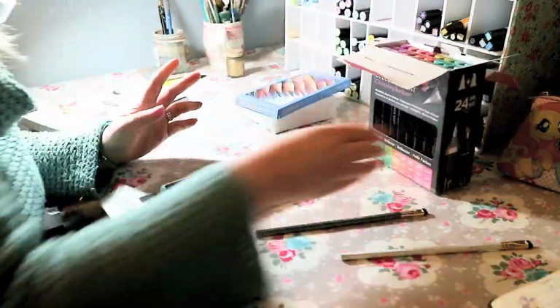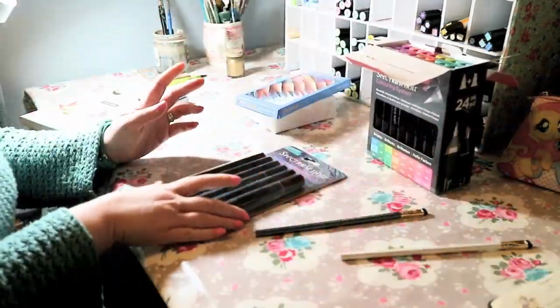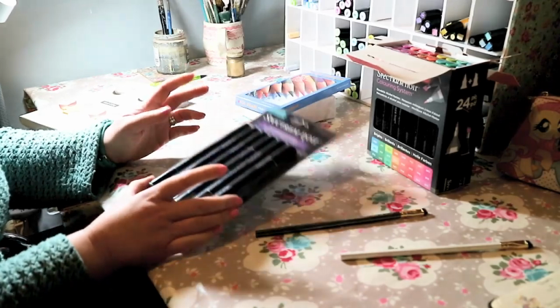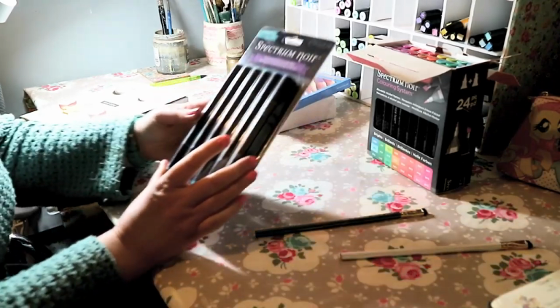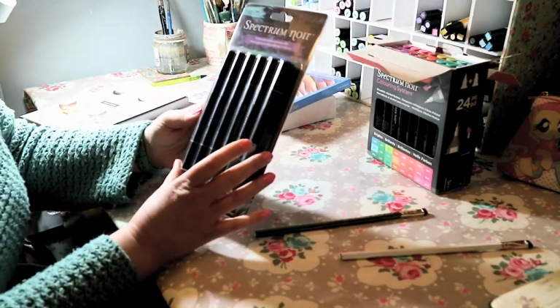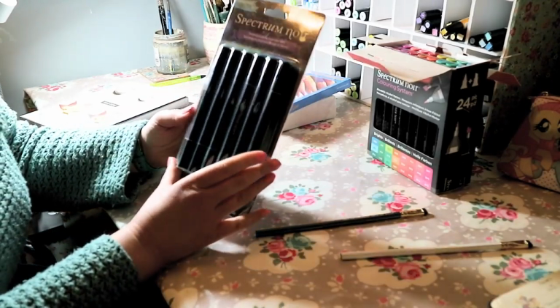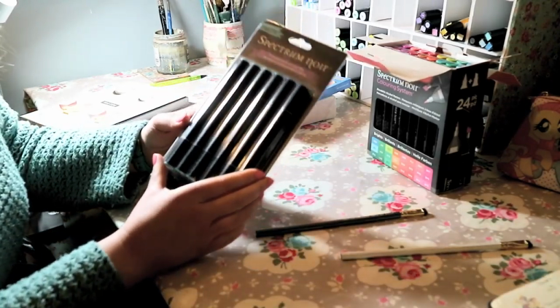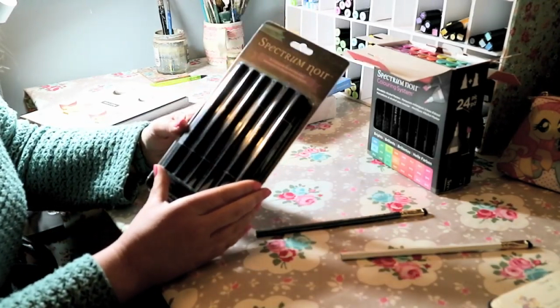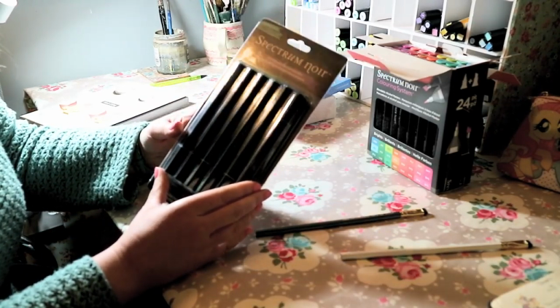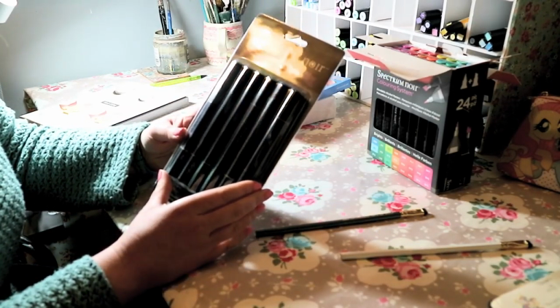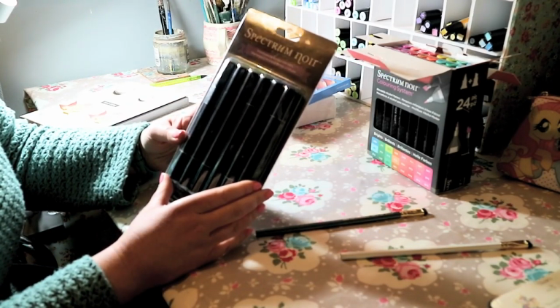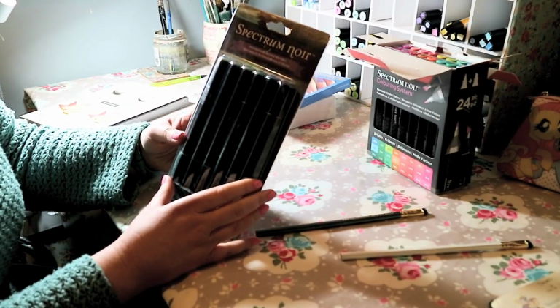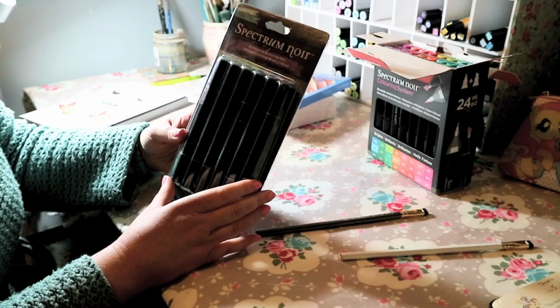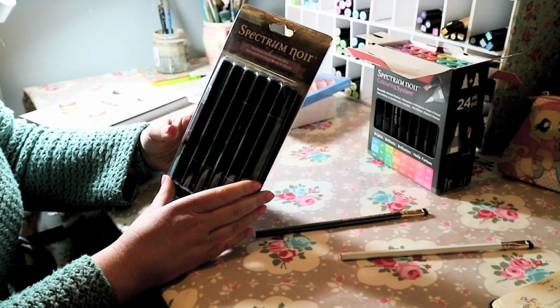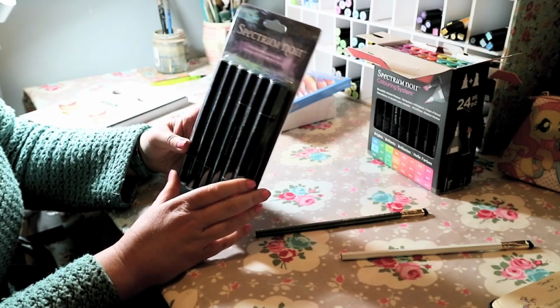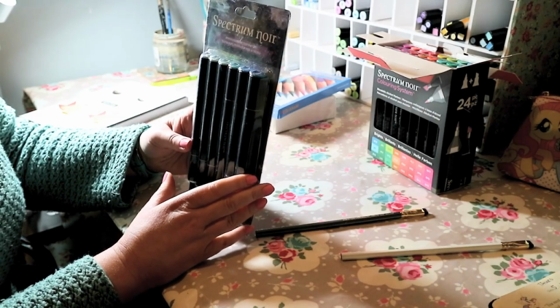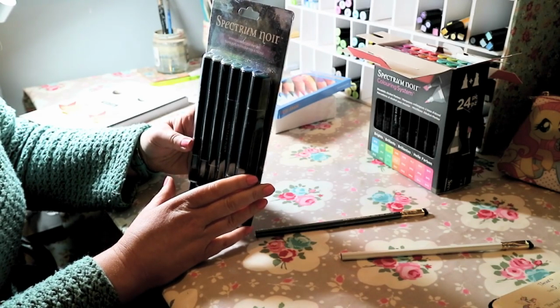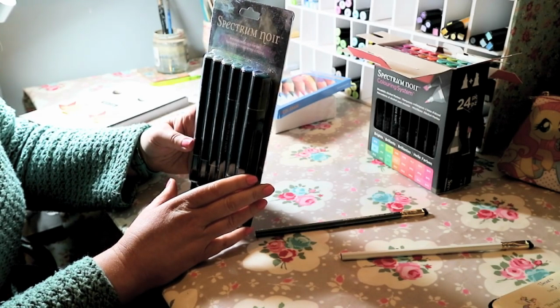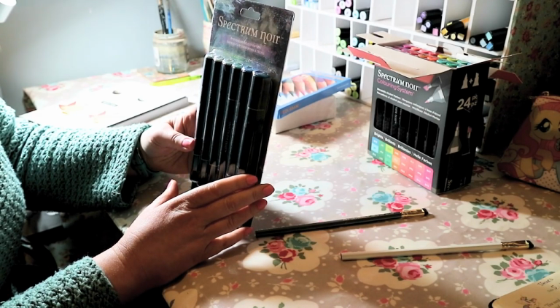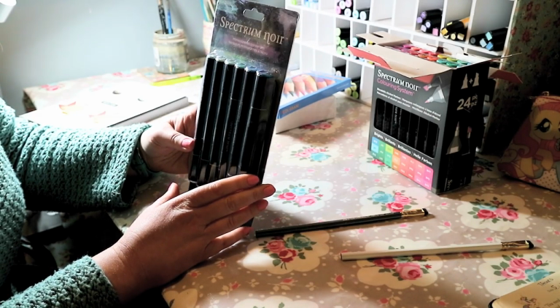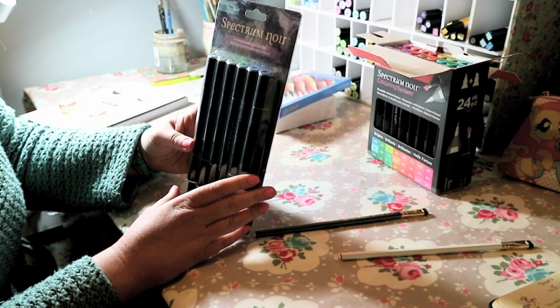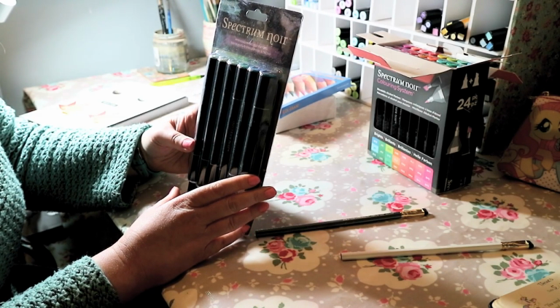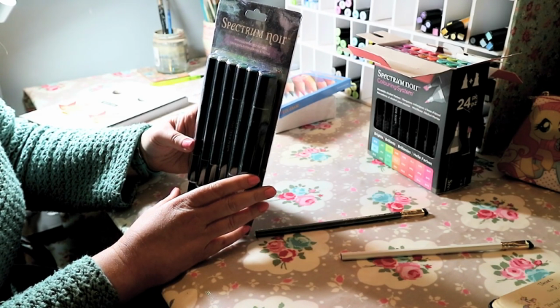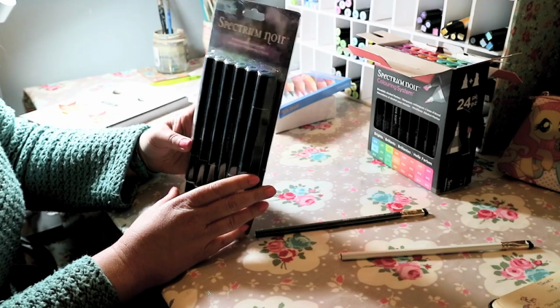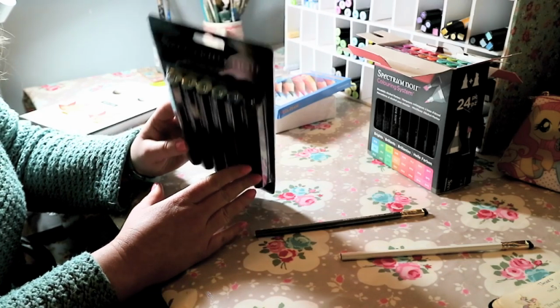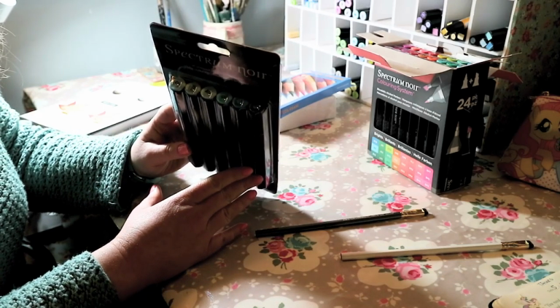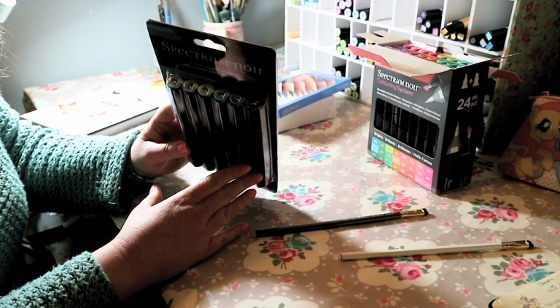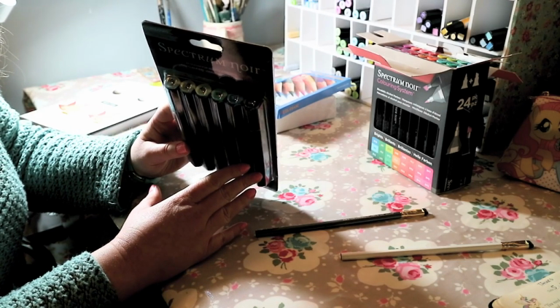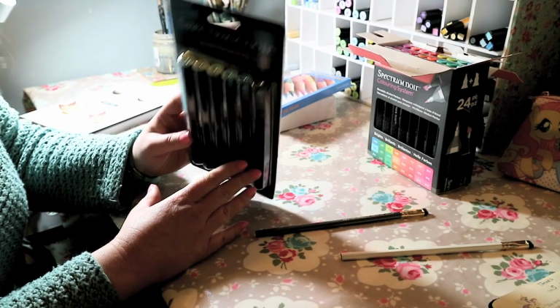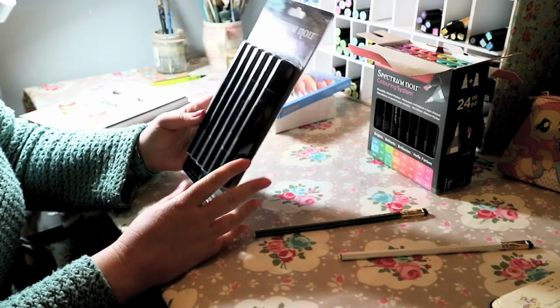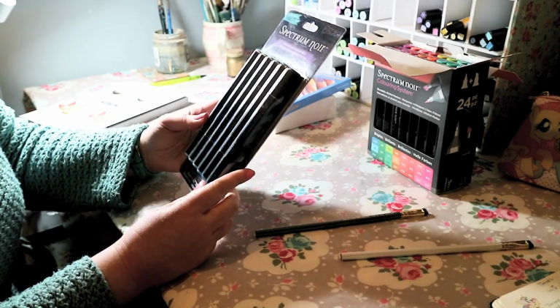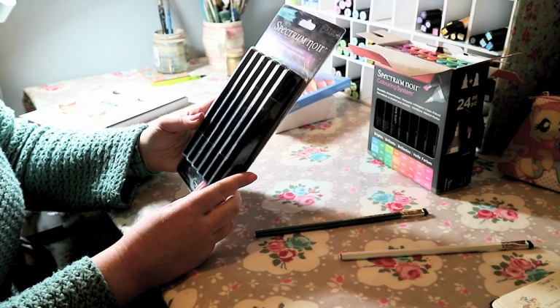Lastly for markers, I asked for the turquoise set of Spectrum Noirs because I use those sort of colours a lot. These are the BT 1, 2, 4, 5, 7, and 9 - you get 6 in there and they're really affordable.